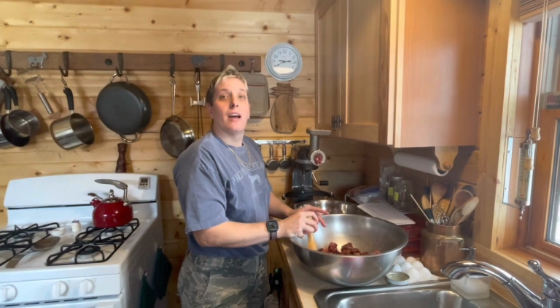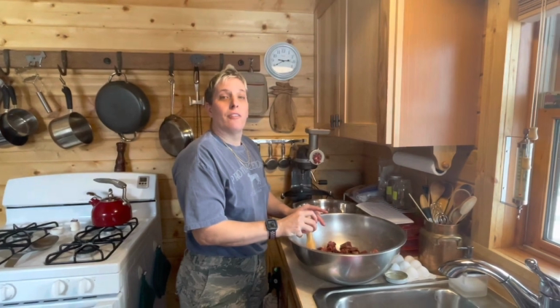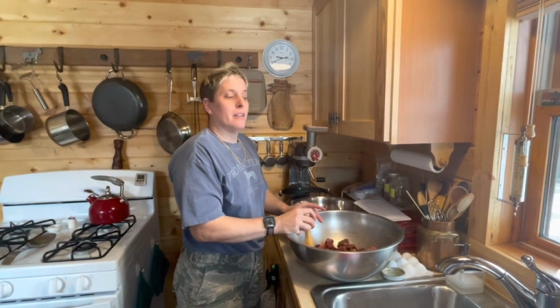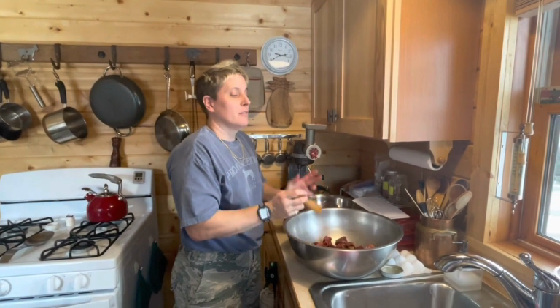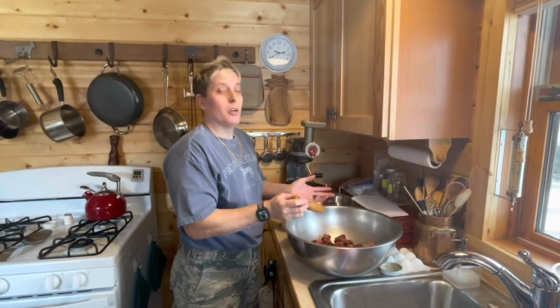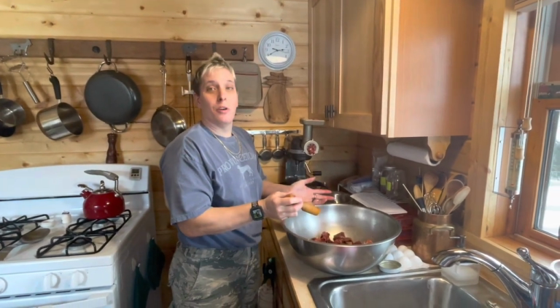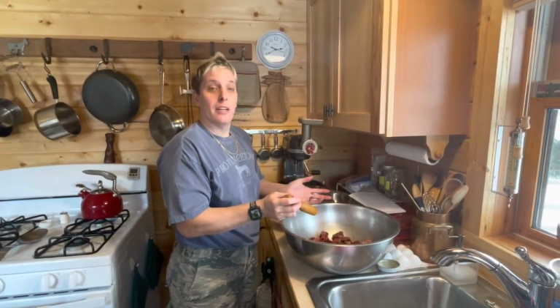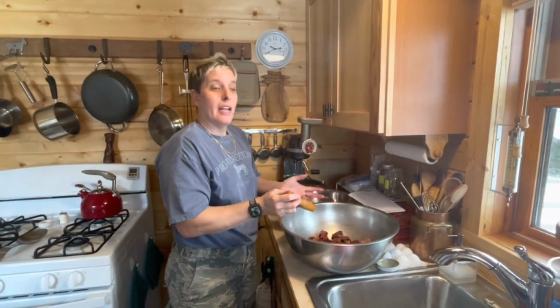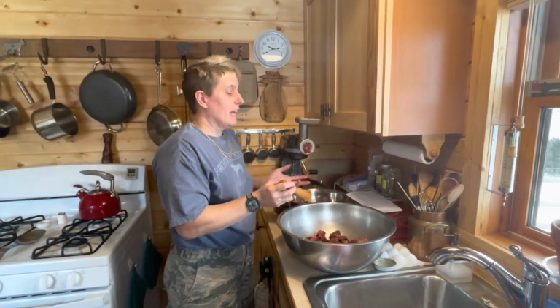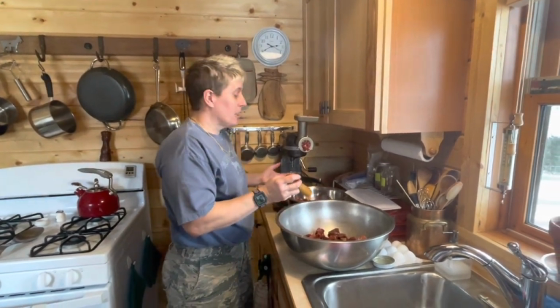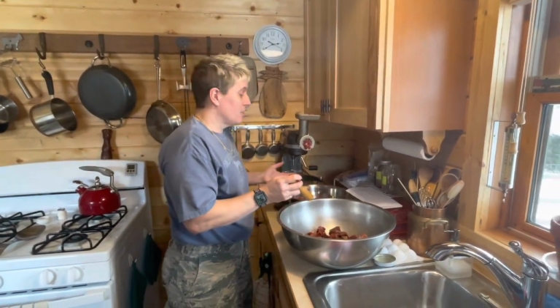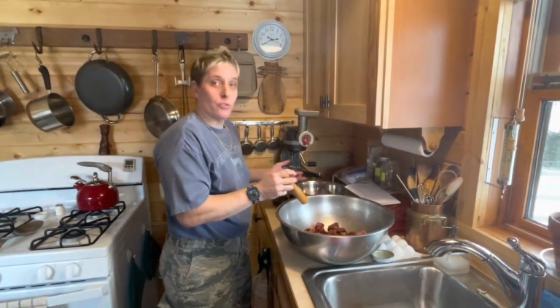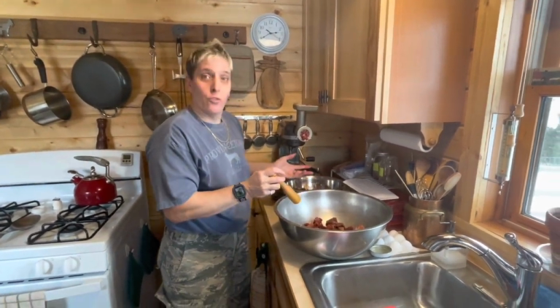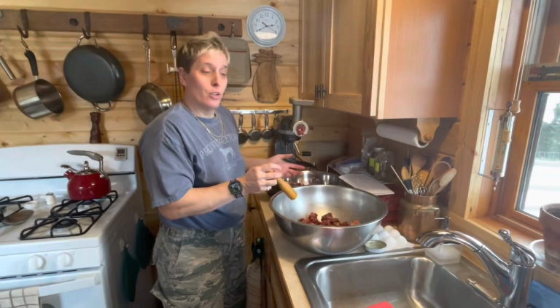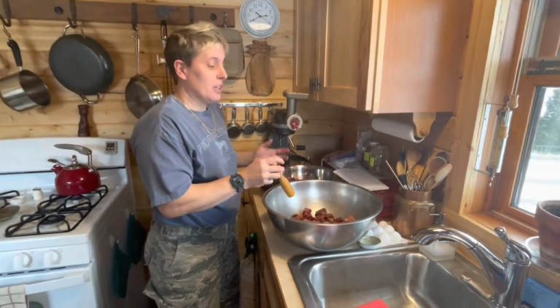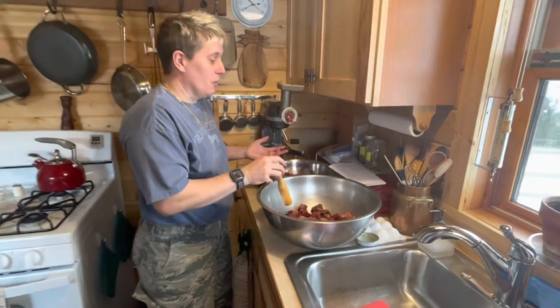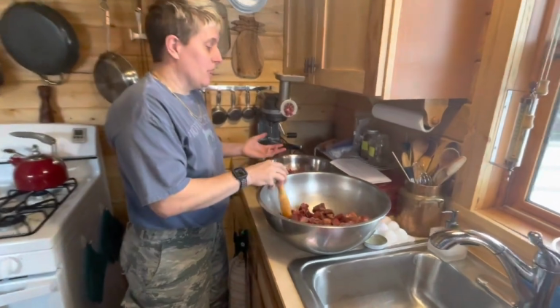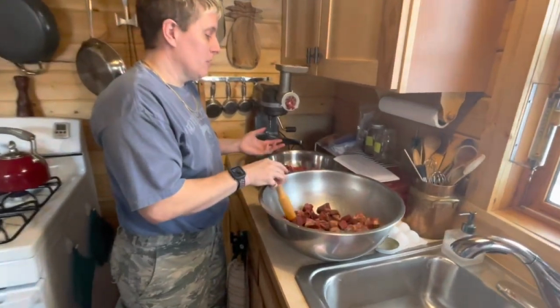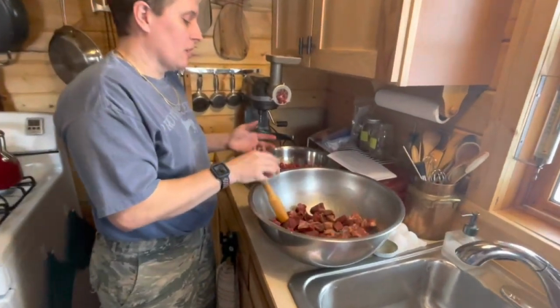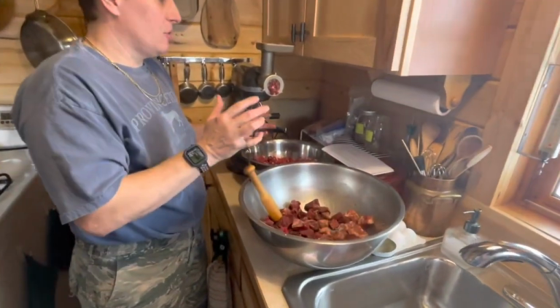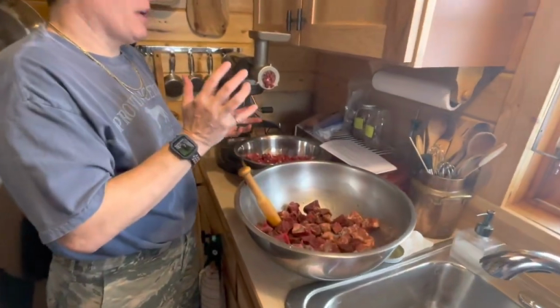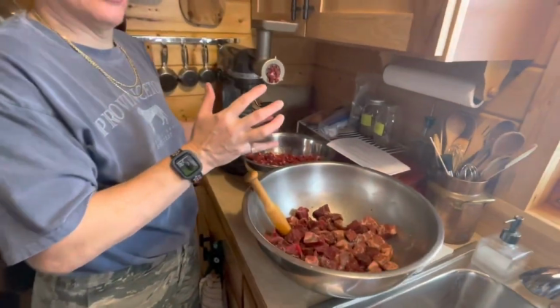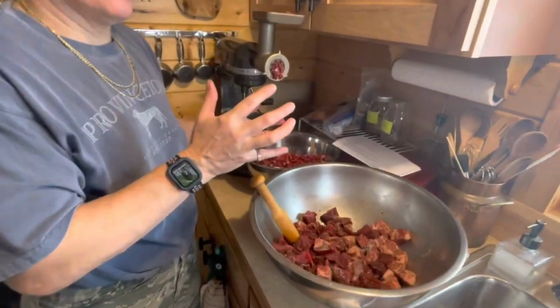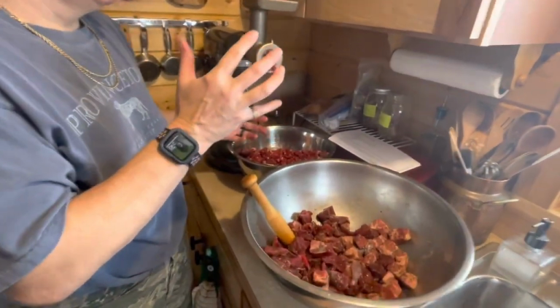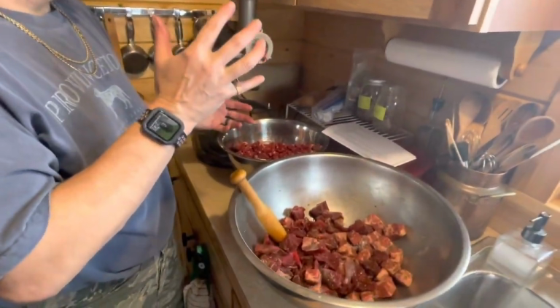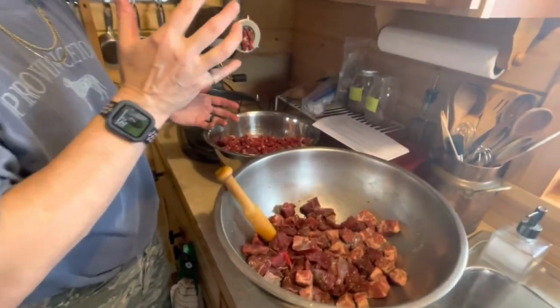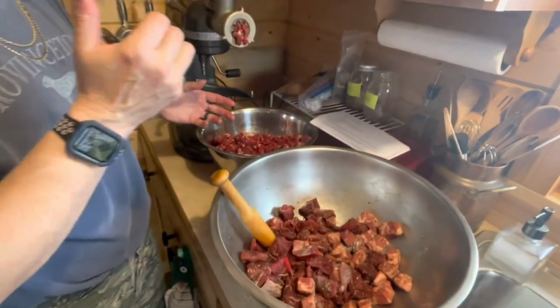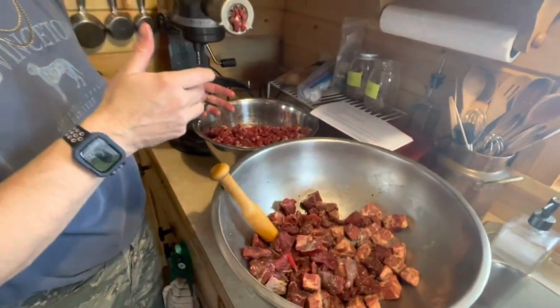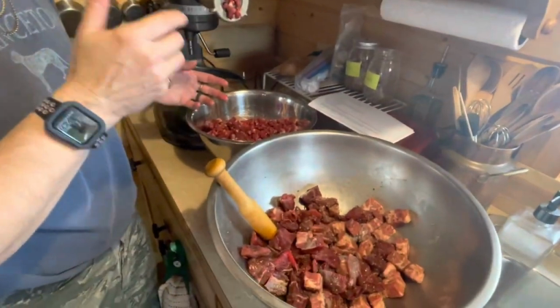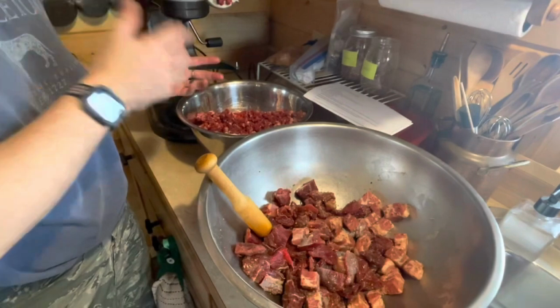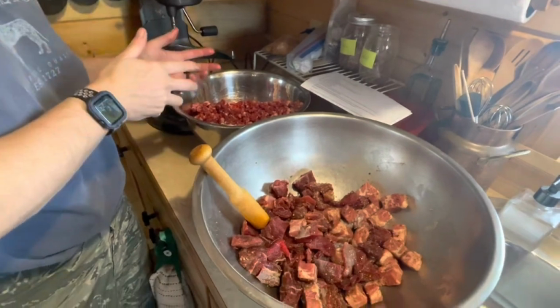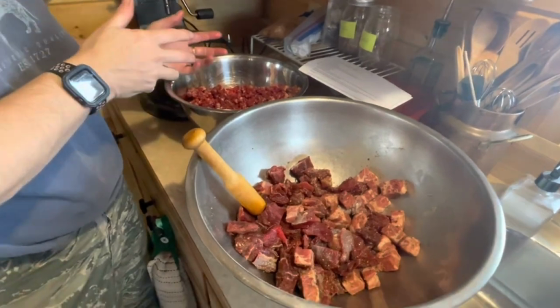Hi everybody. Welcome to the homestead and Elk Sausage Central. Today we started to make our sausage. We're going to do a breakfast sausage and an Italian sausage.